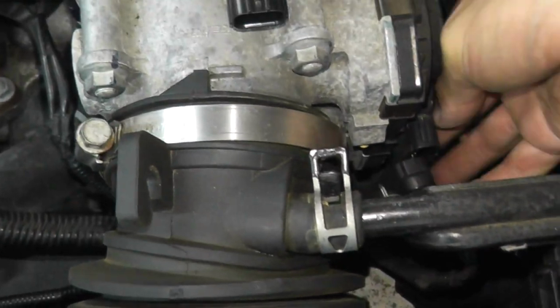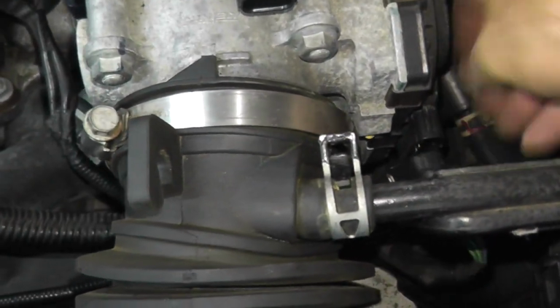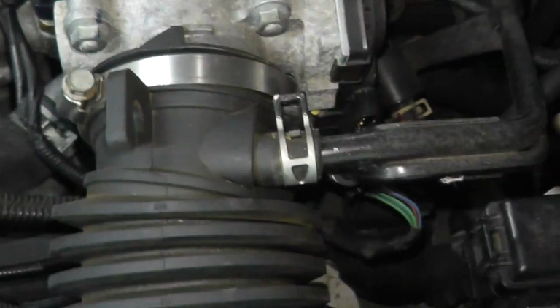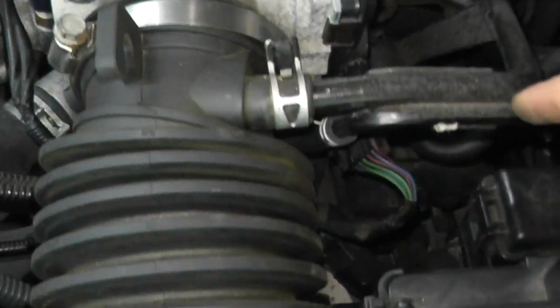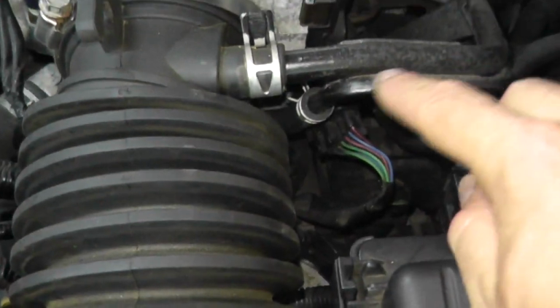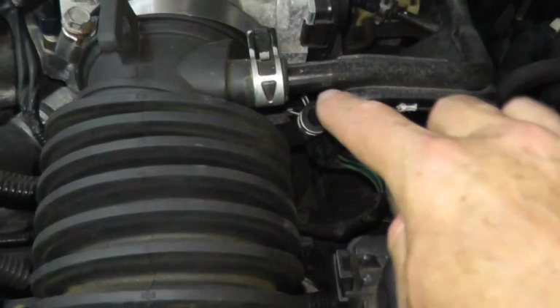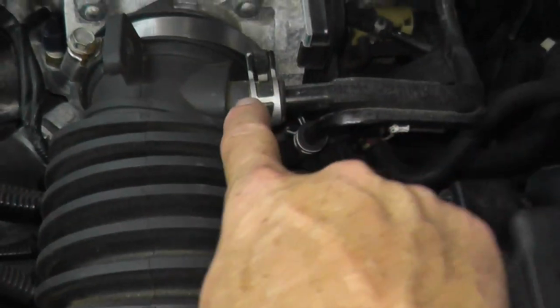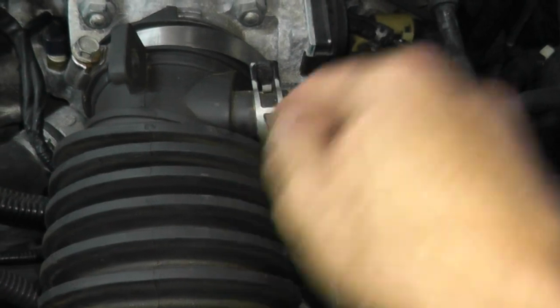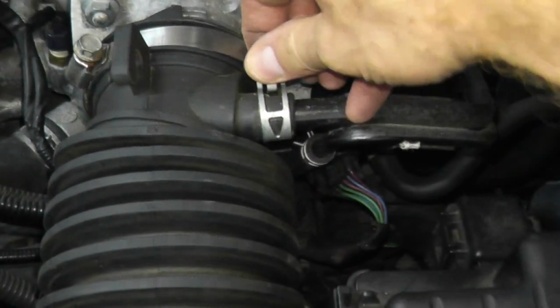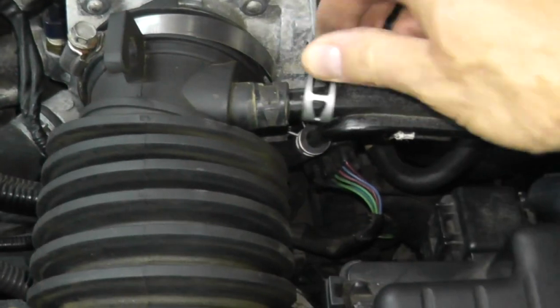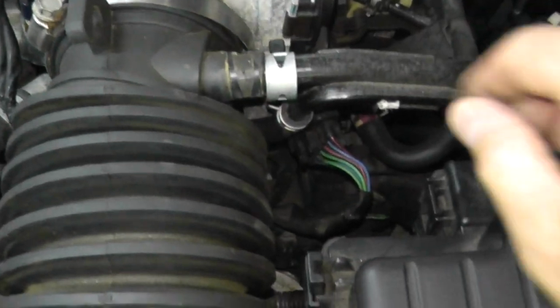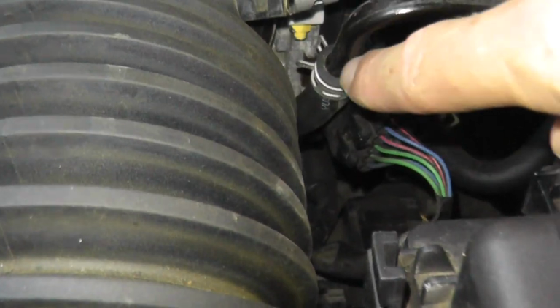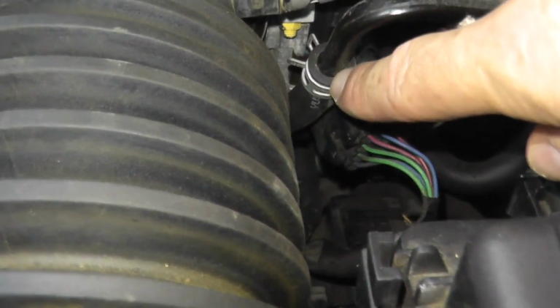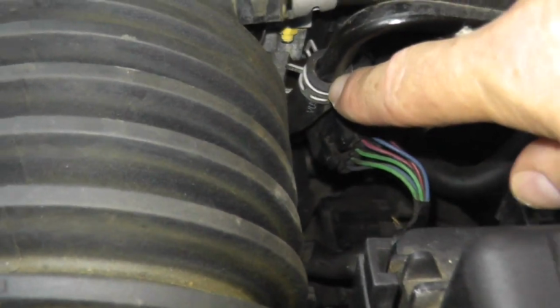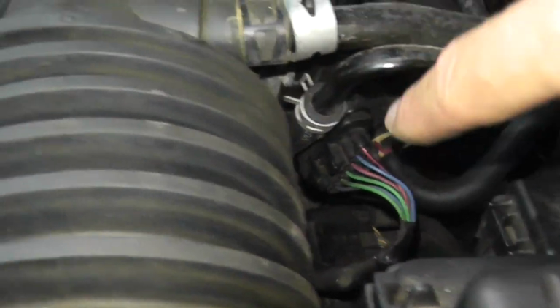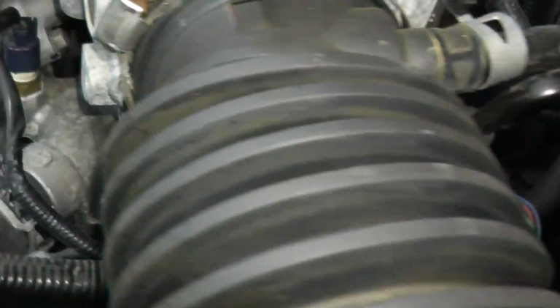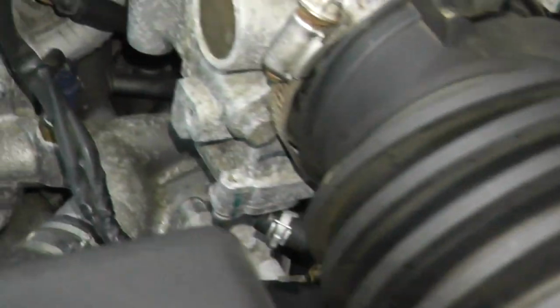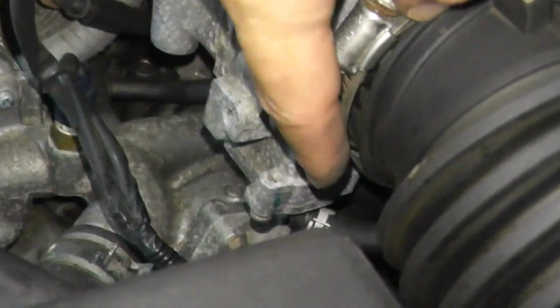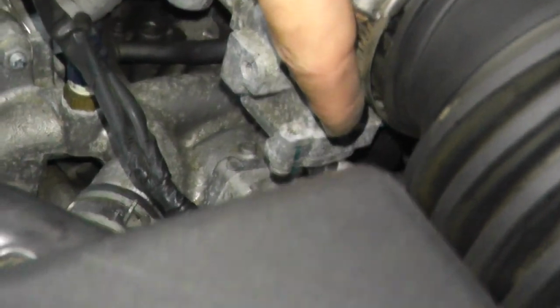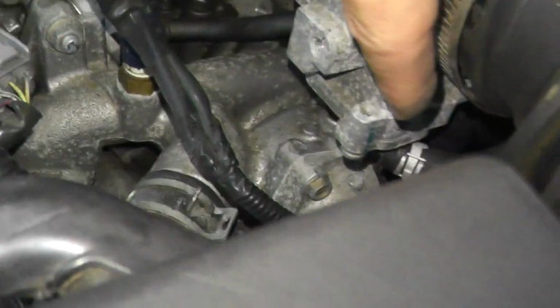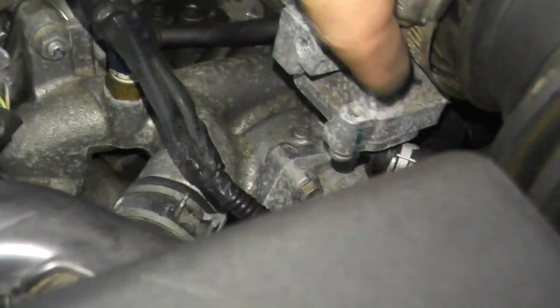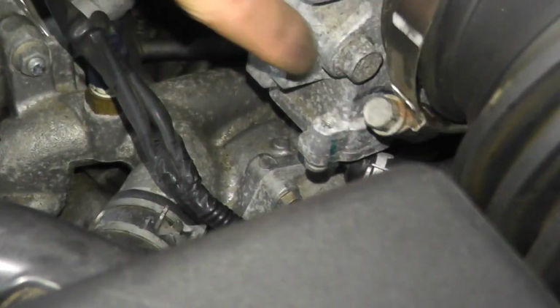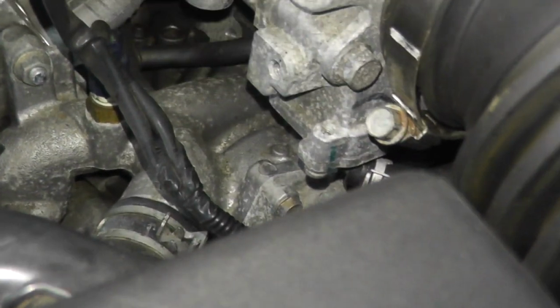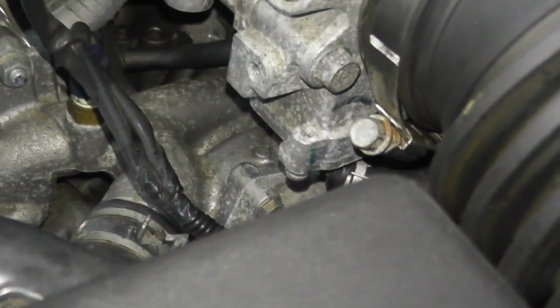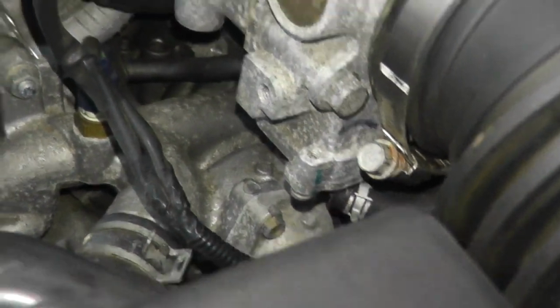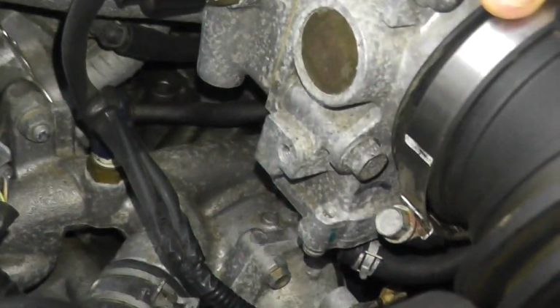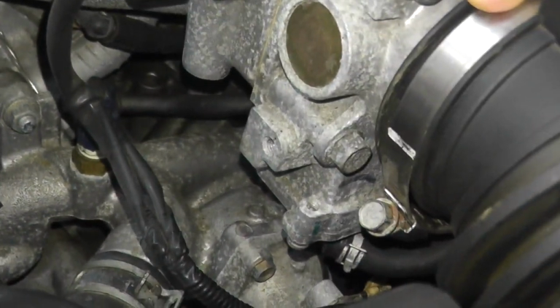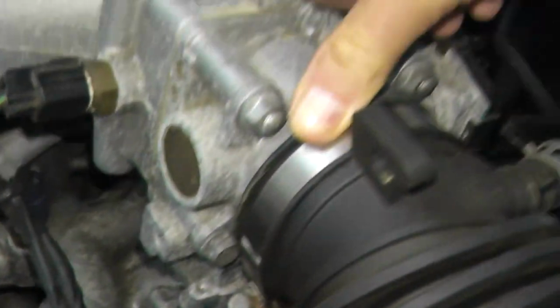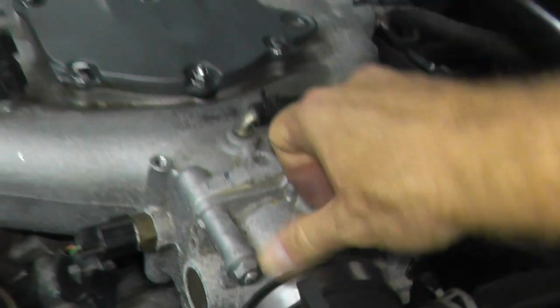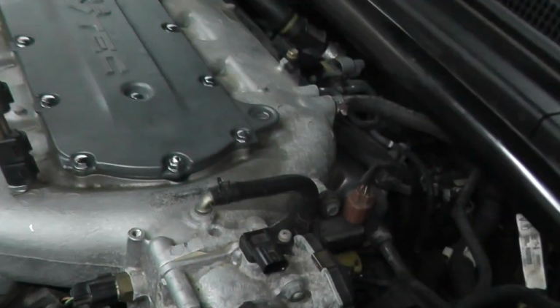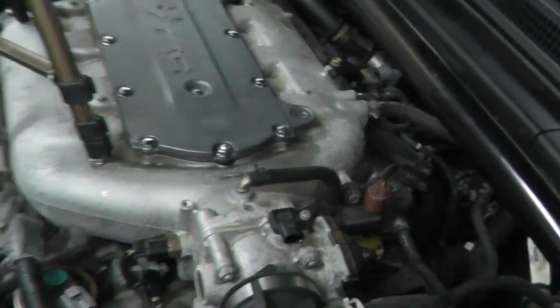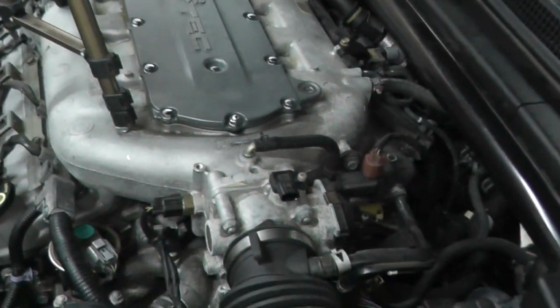If you look, we have two metal lines. This one I can remove, and this one is a water line — it flows to the bottom. Chances are you'll find these coolant lines on your throttle body as well. They're there to help with cold start warm-ups.